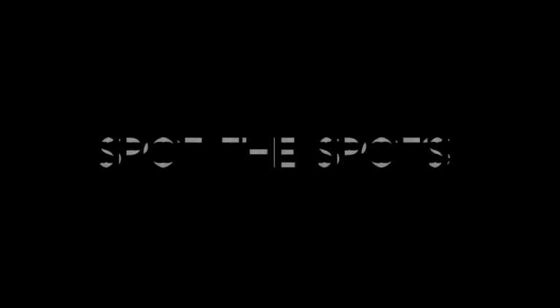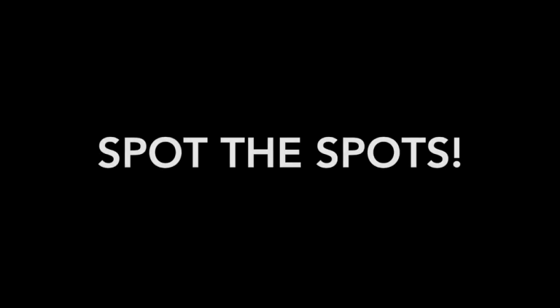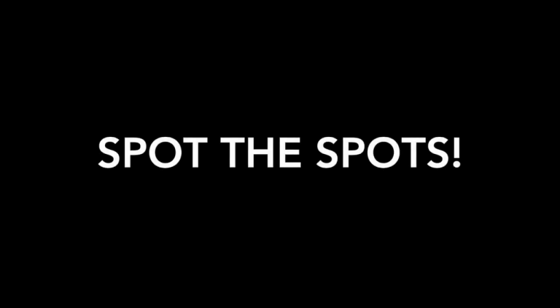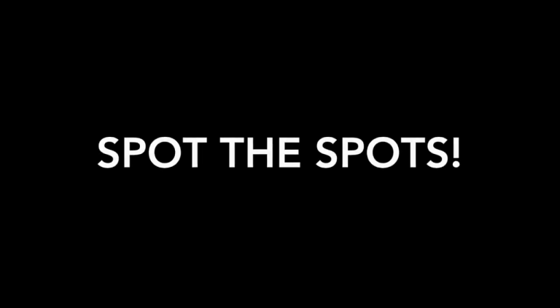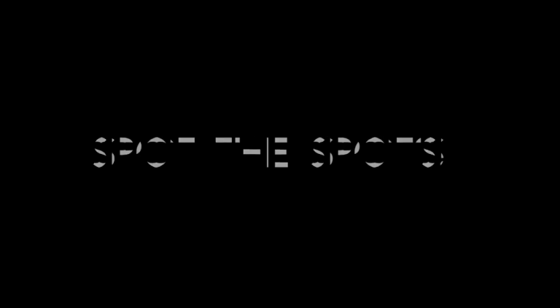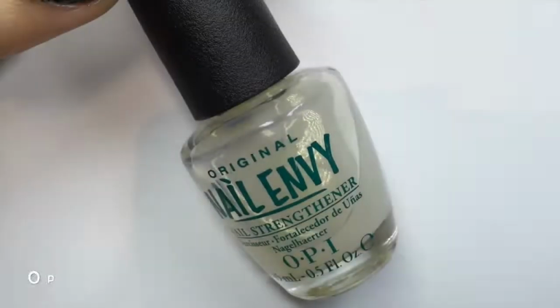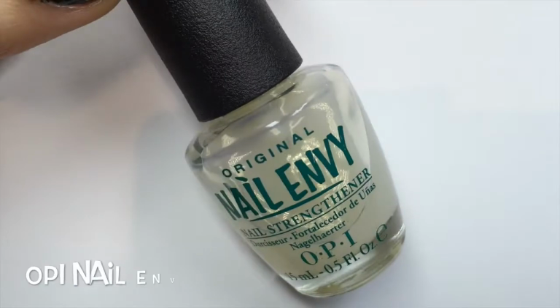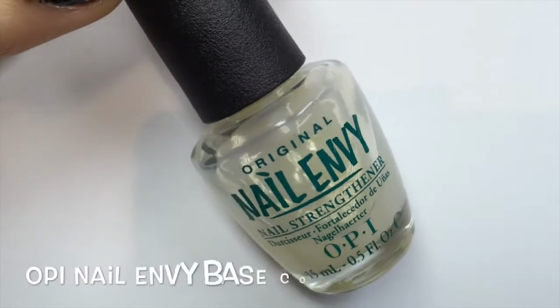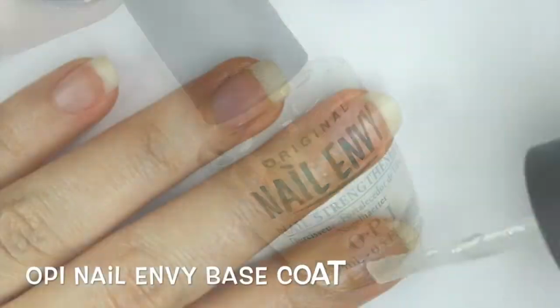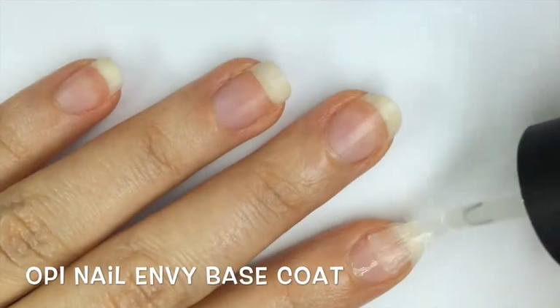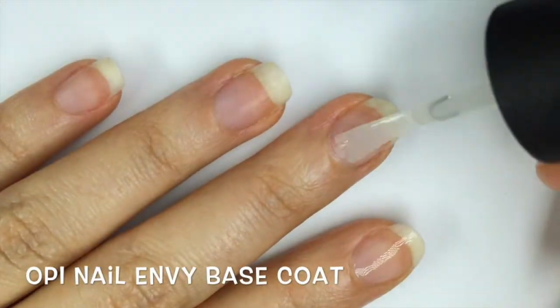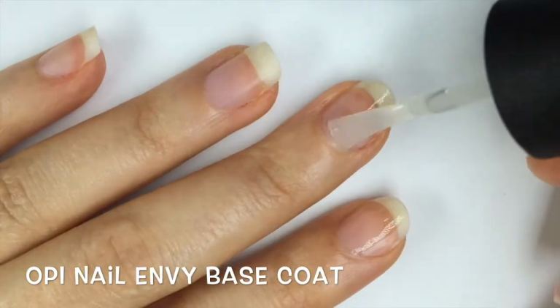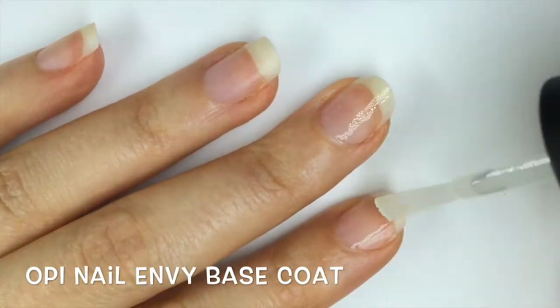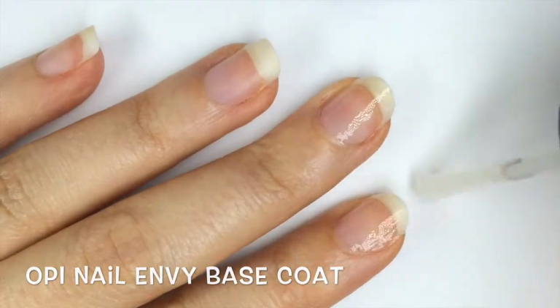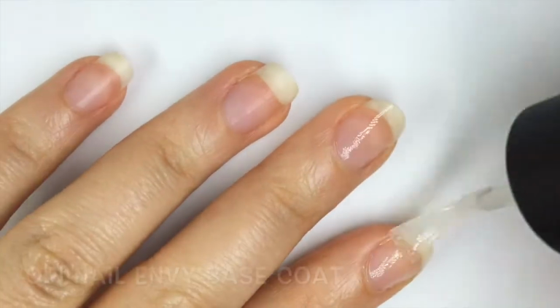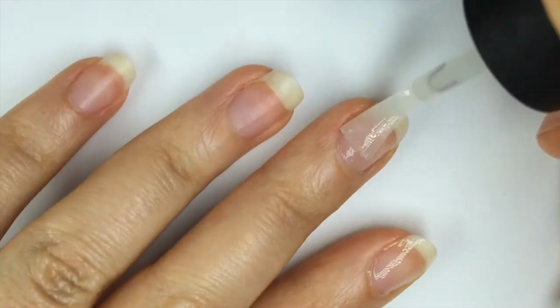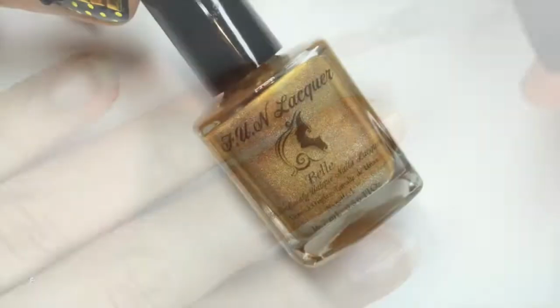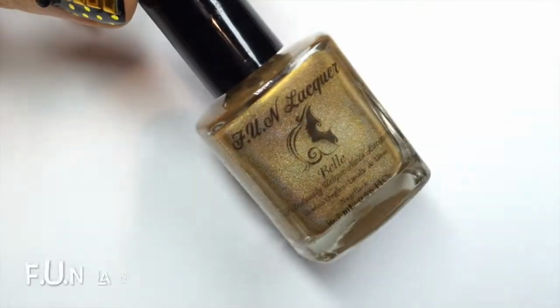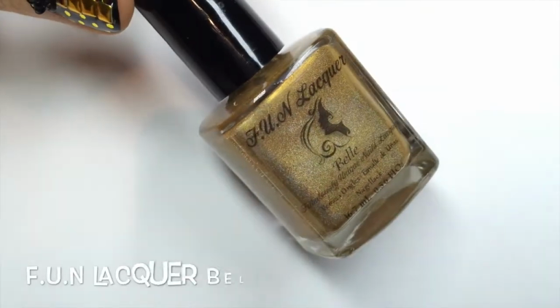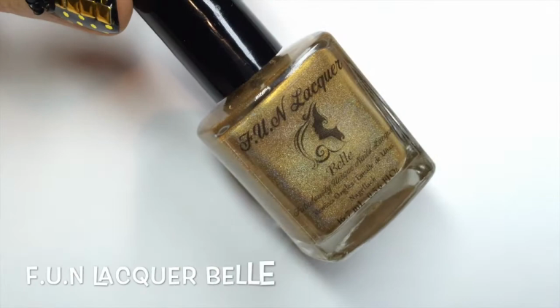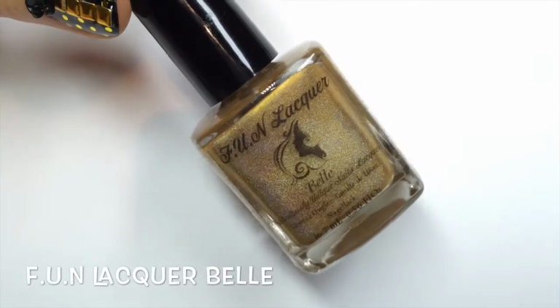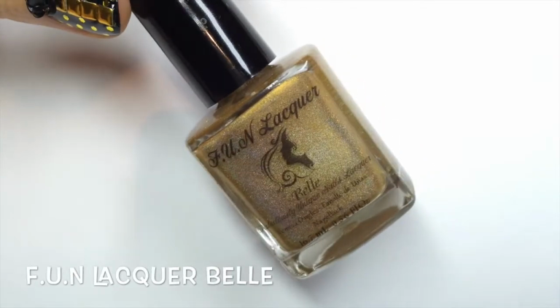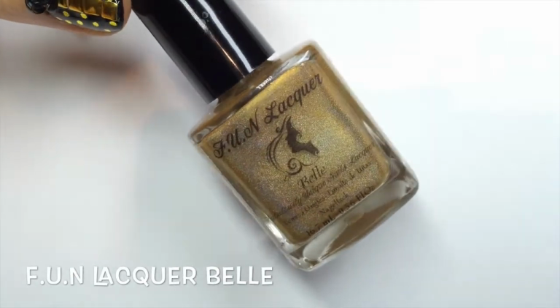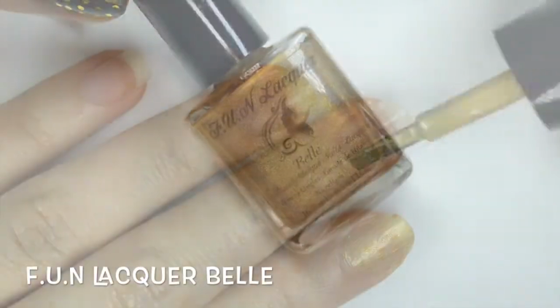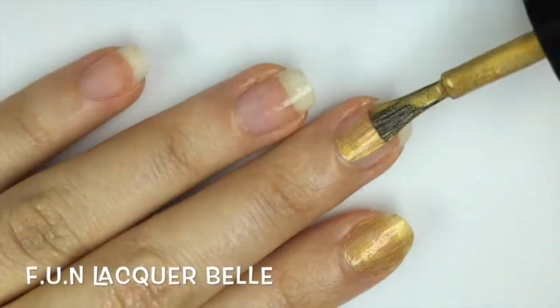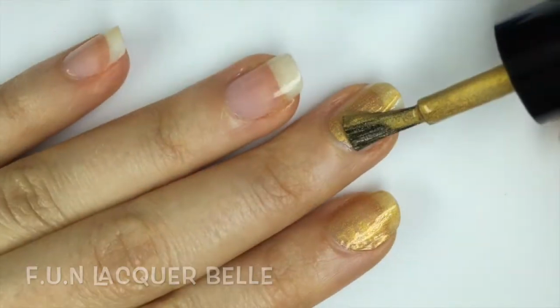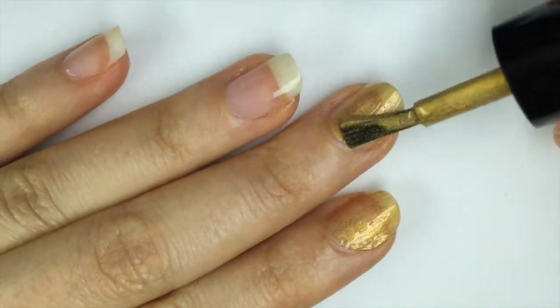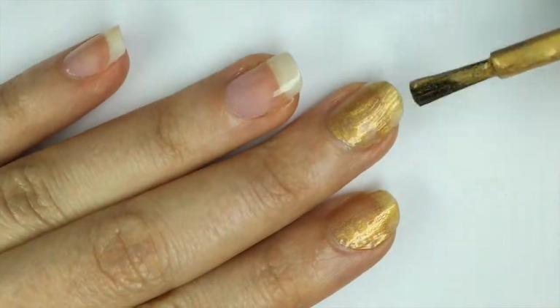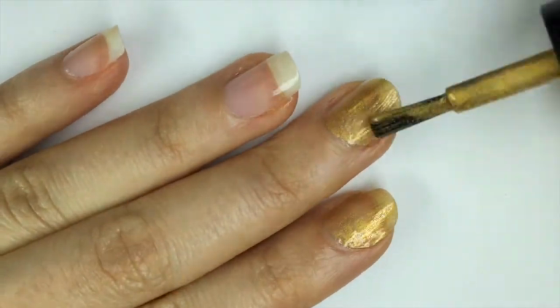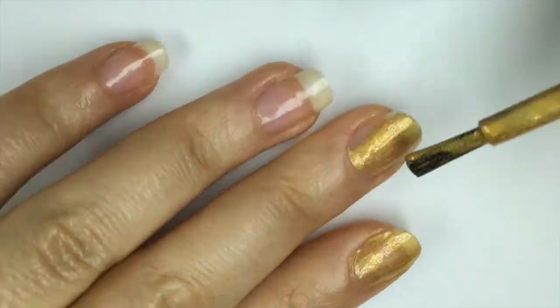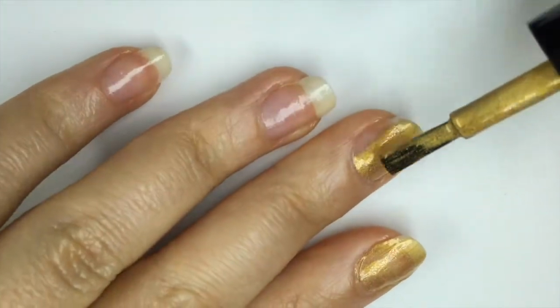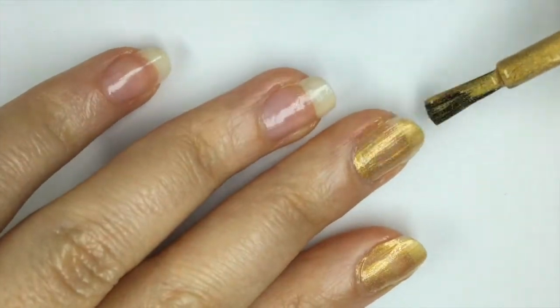Let's get spotting! First, to protect the nails I used OPI Nail Envy Strengthening Base Coat. Then for the gold background I used Fun Lacquer Belle from the Princess Collection — it's a demure gold with a scattered holographic sparkle.